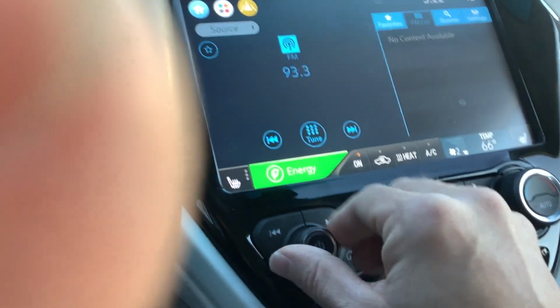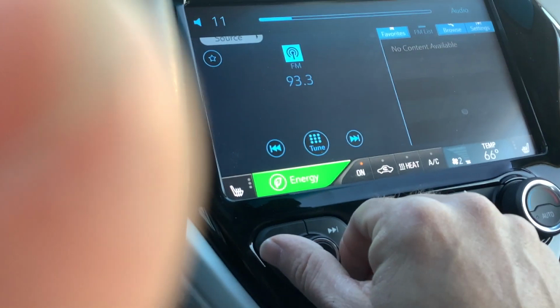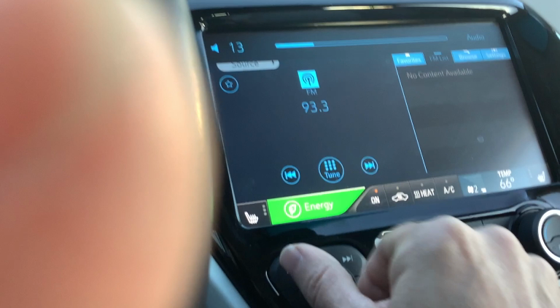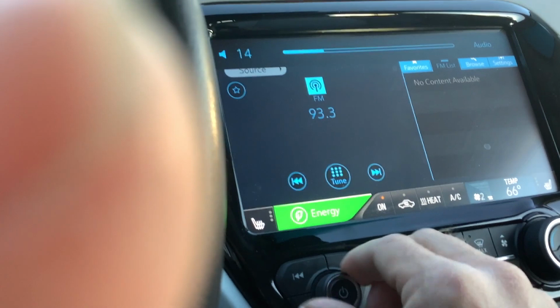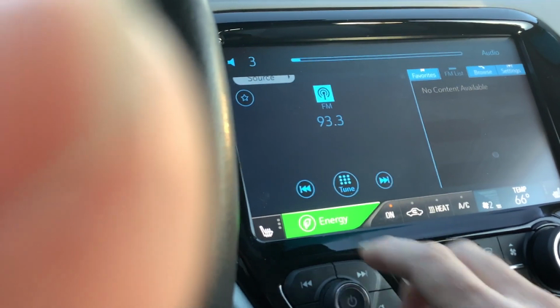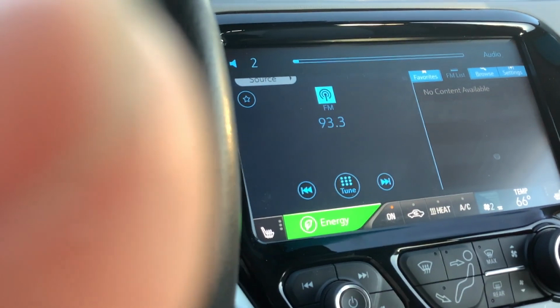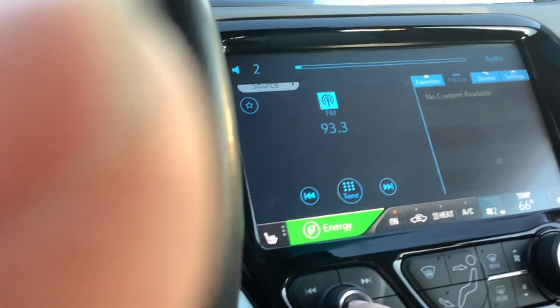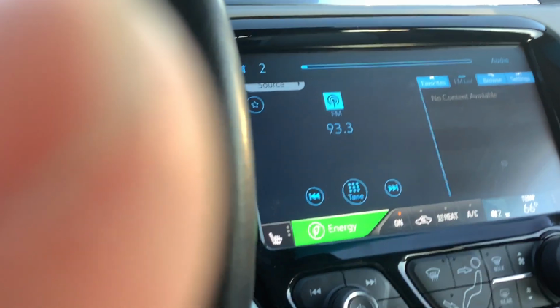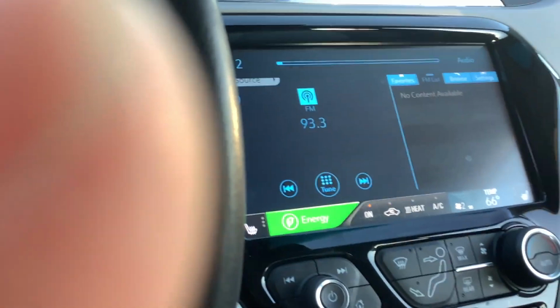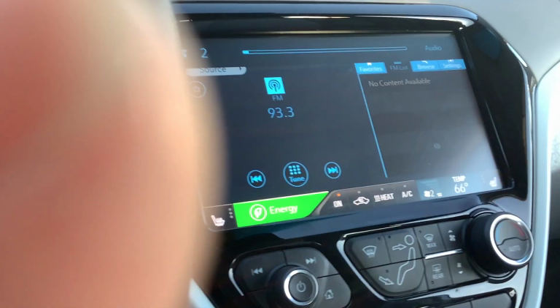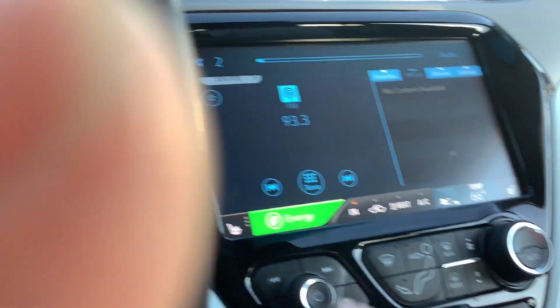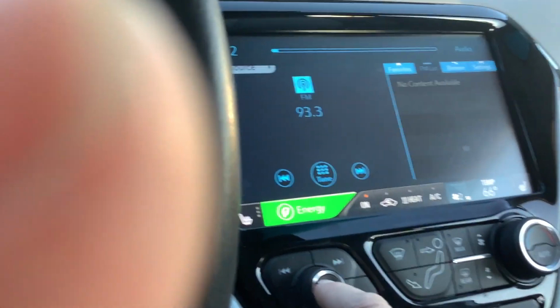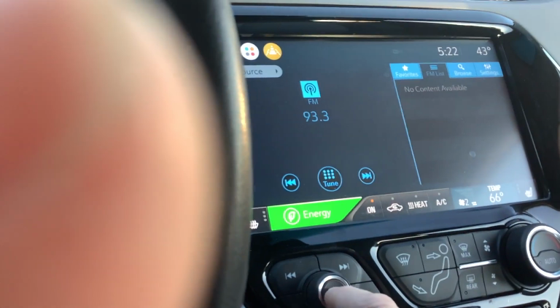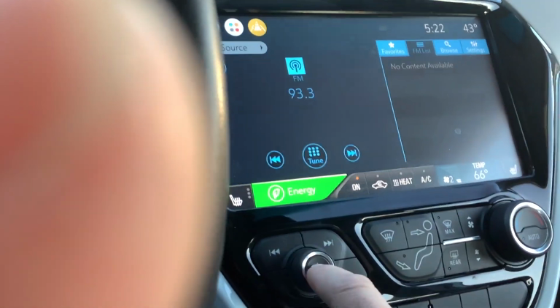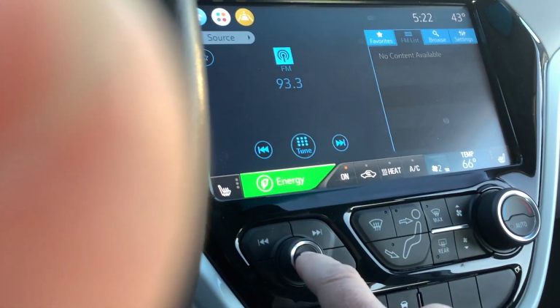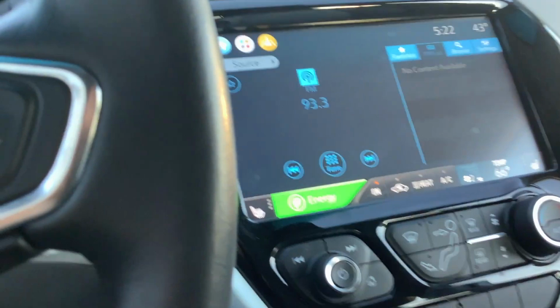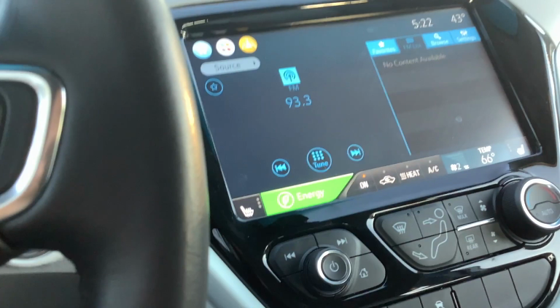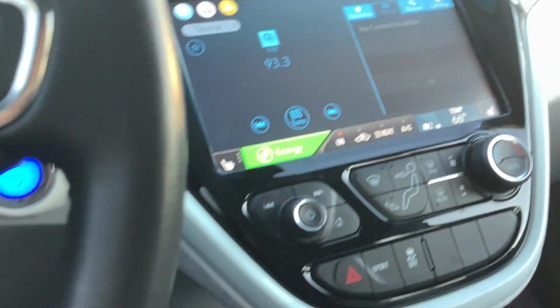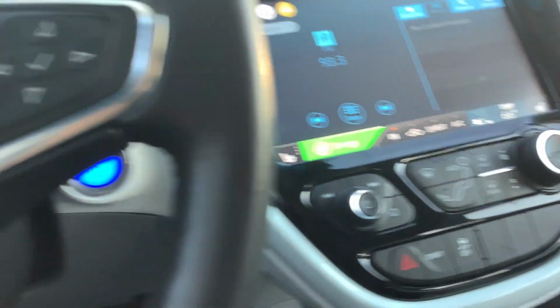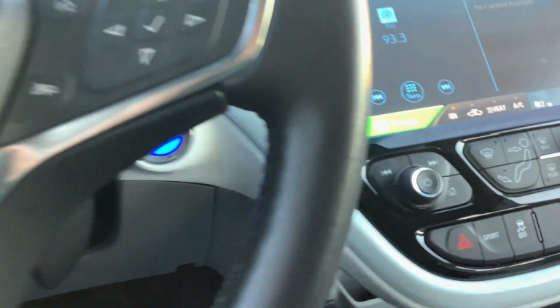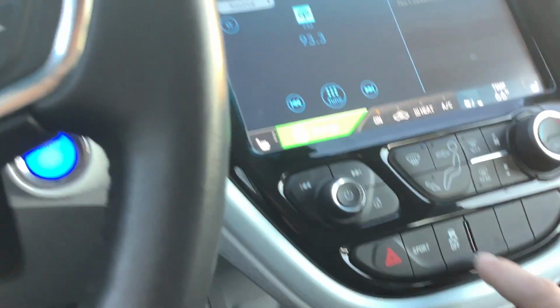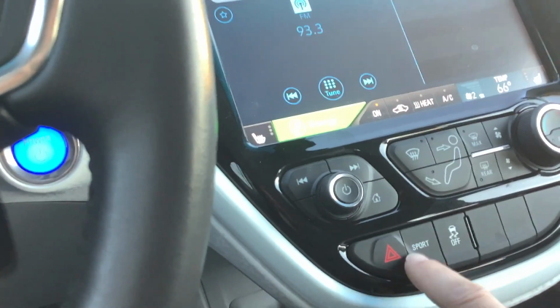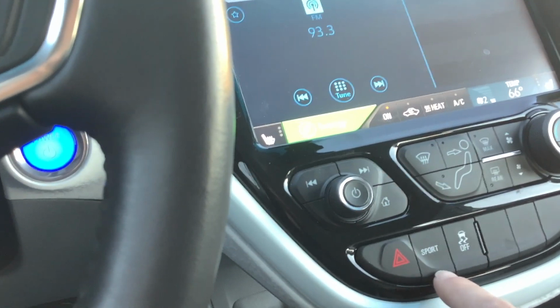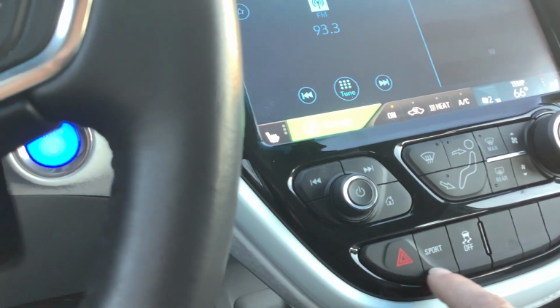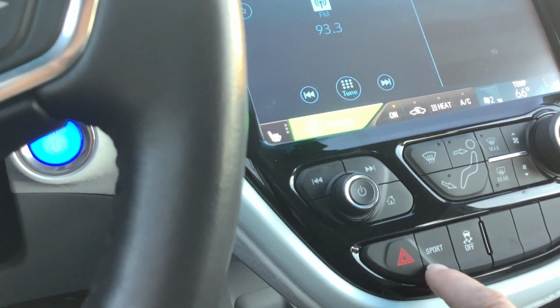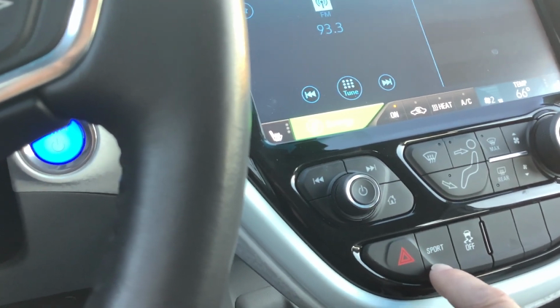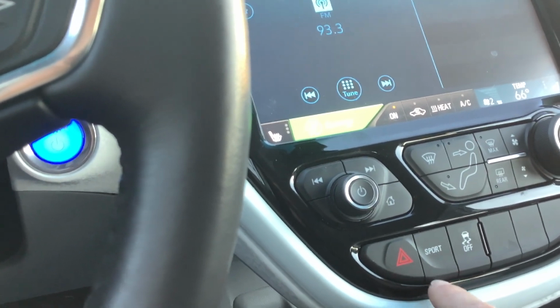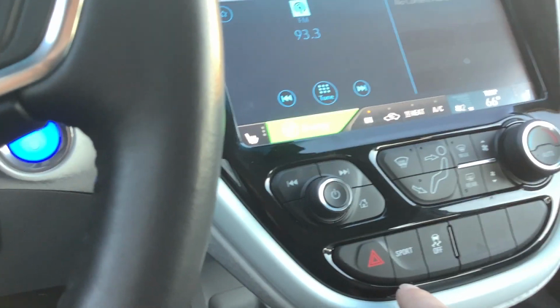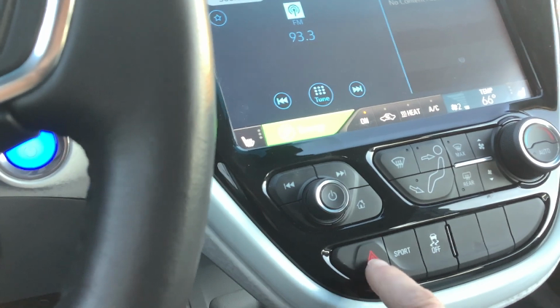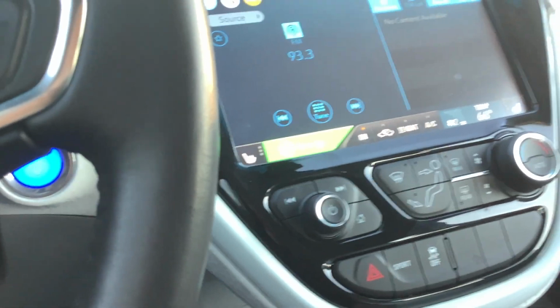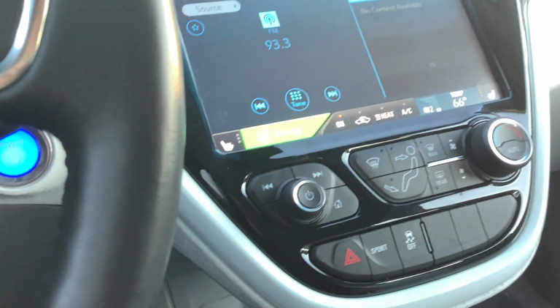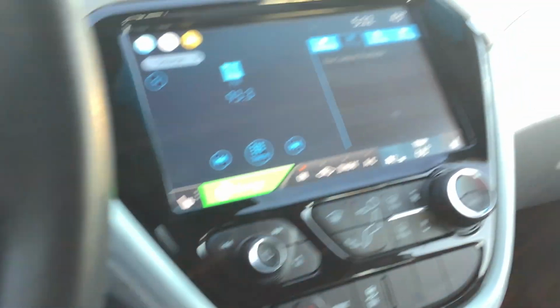Volume controls are right here on the knob. To turn it on and off, you simply hit the center of that — the power button. Traction control is right down here below it, as well as the sport mode. And of course, your hazard lights.